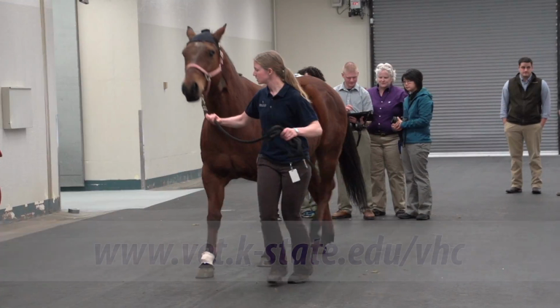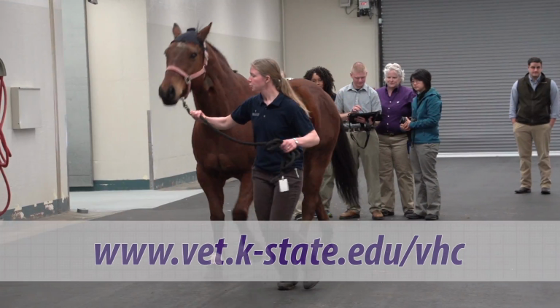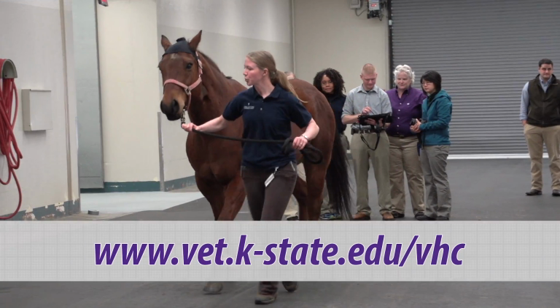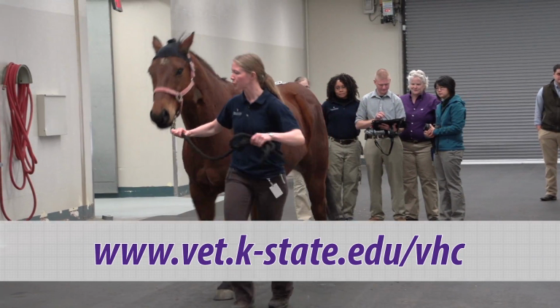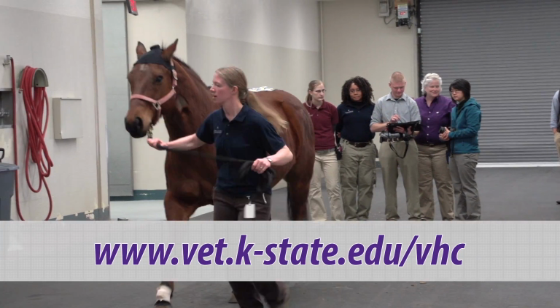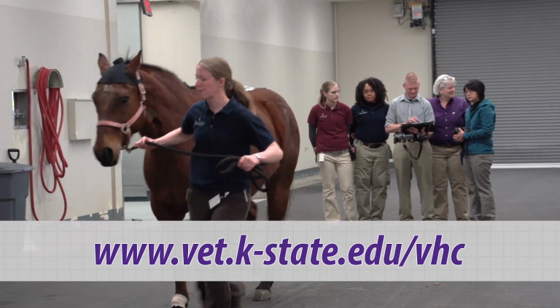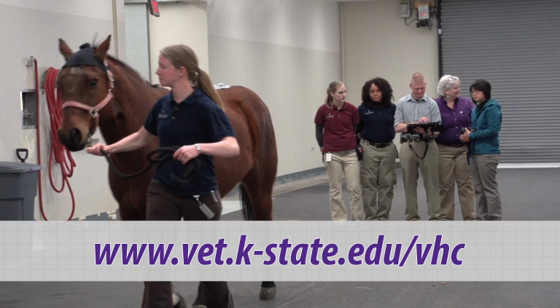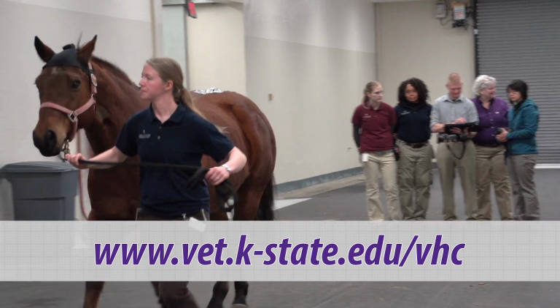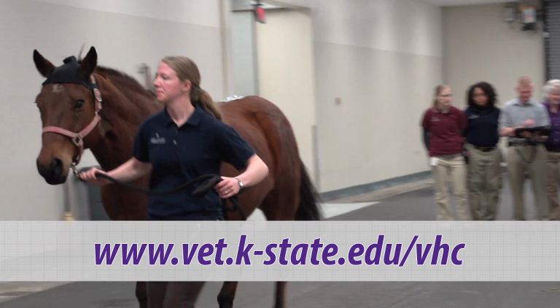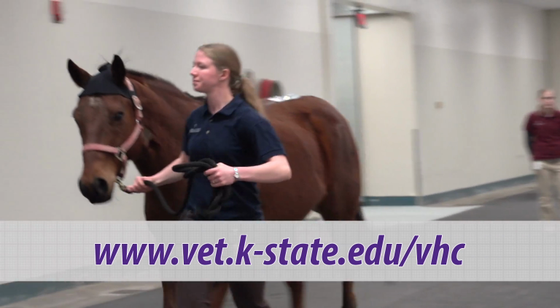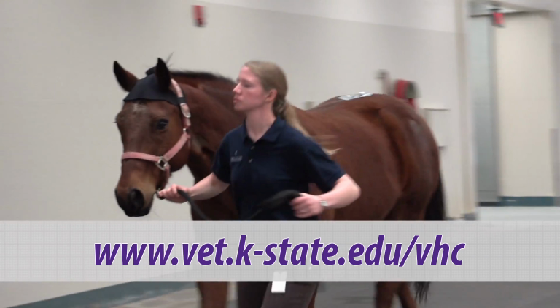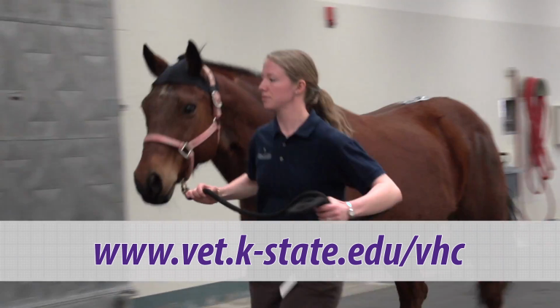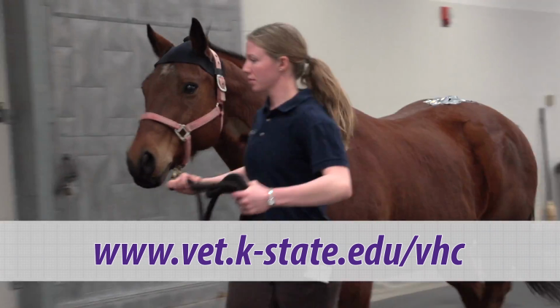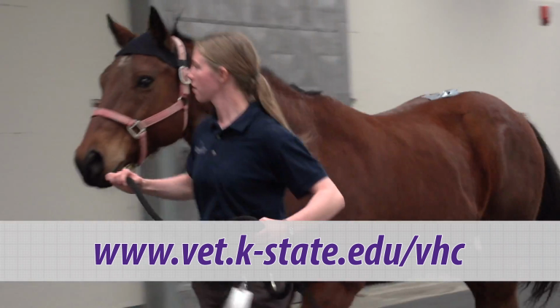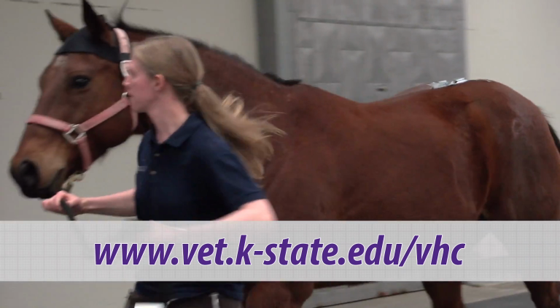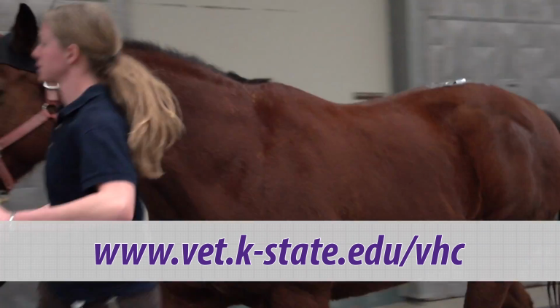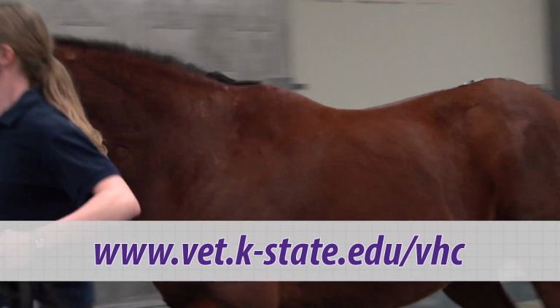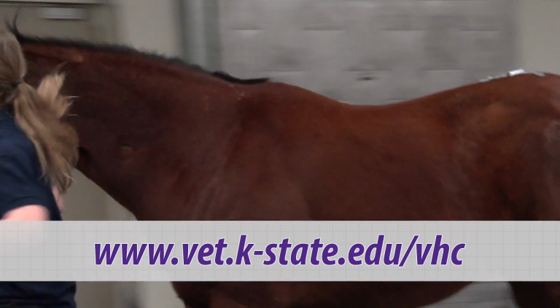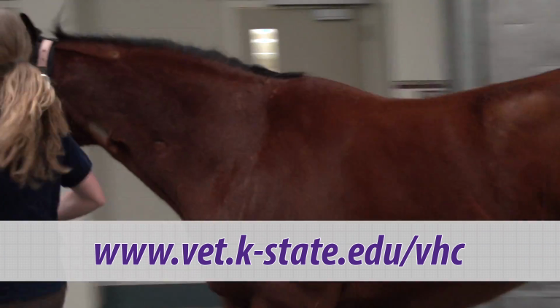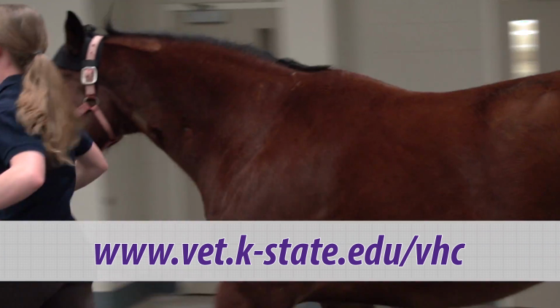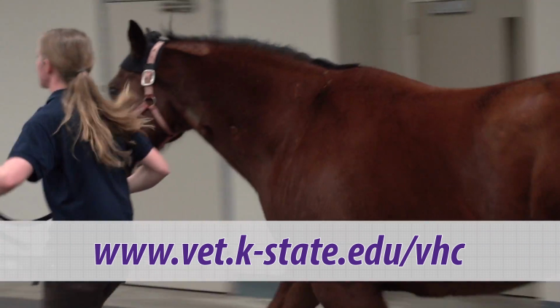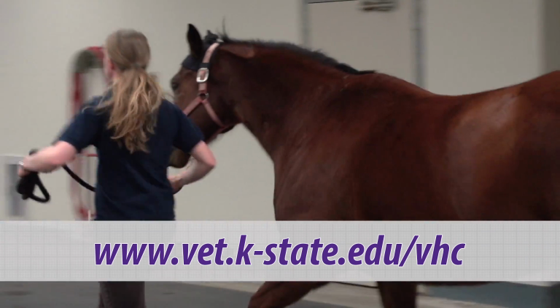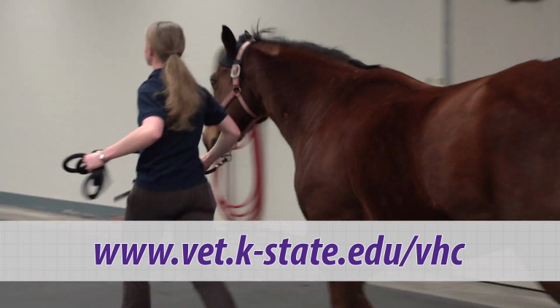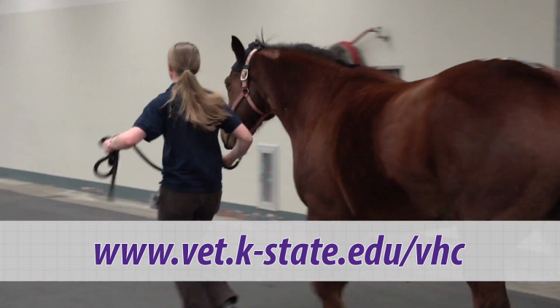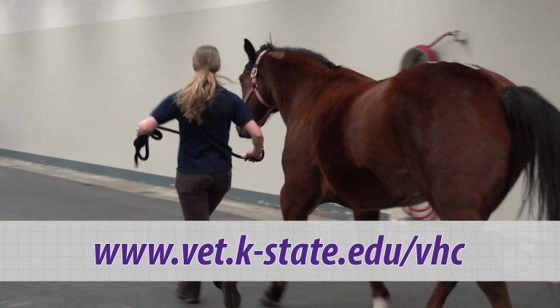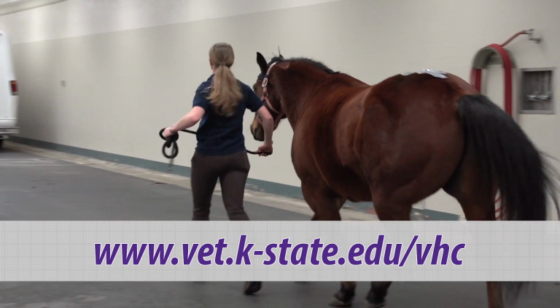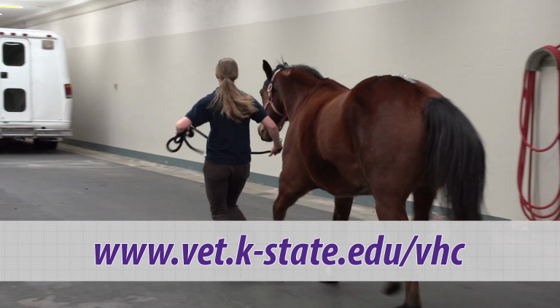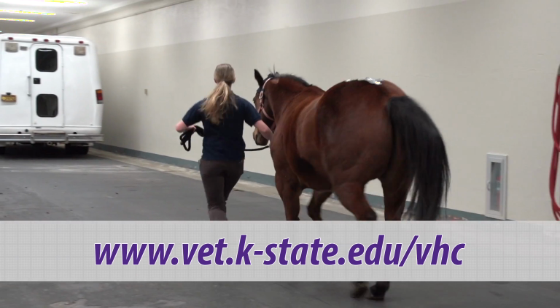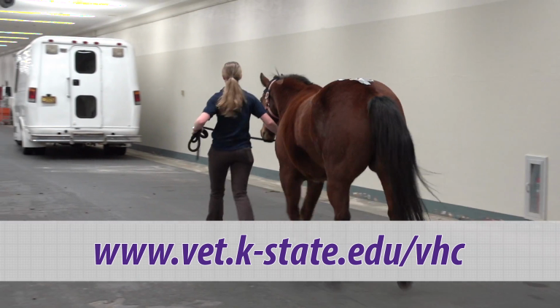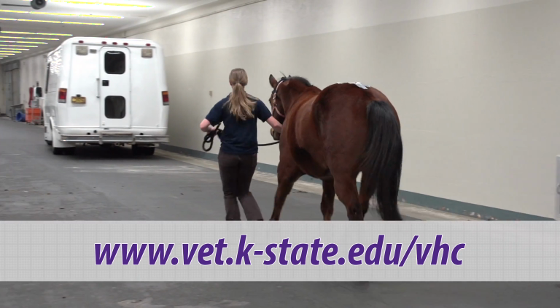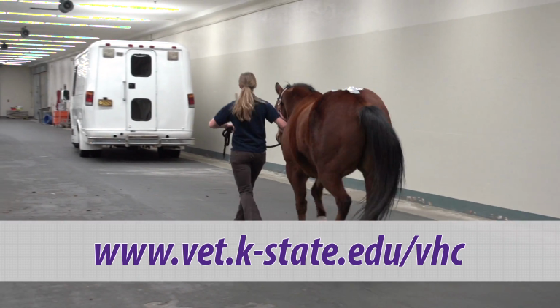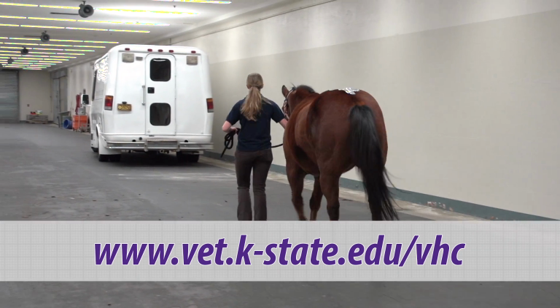To learn more about the Veterinary Health Center at Kansas State University and the services it provides to all its patients and clients, visit the VHC's website.